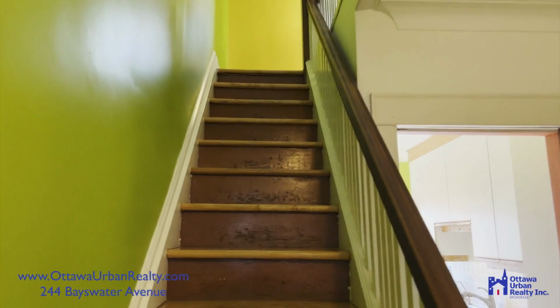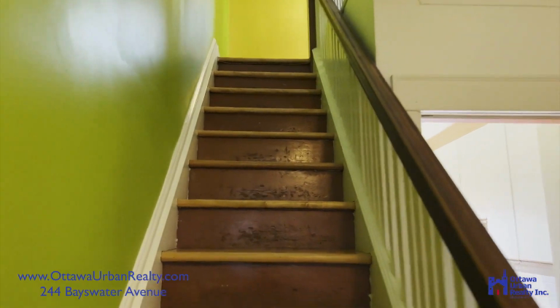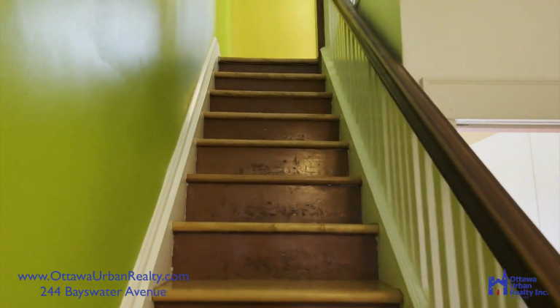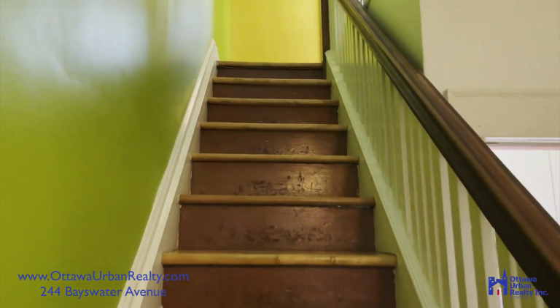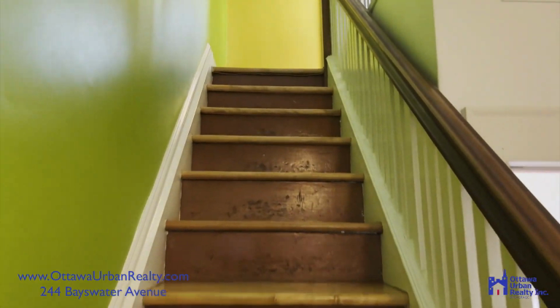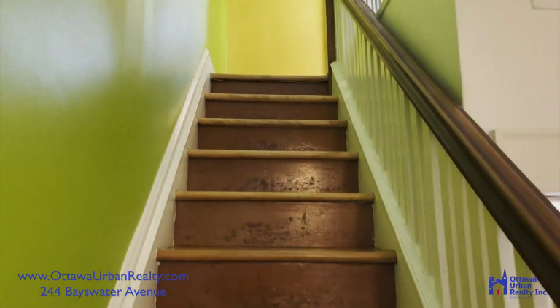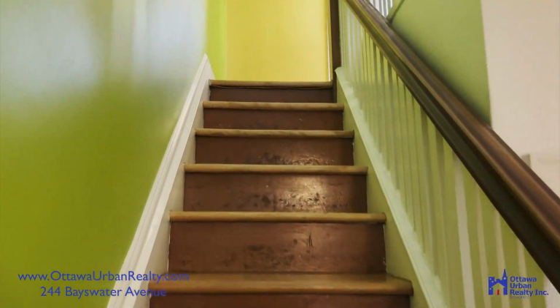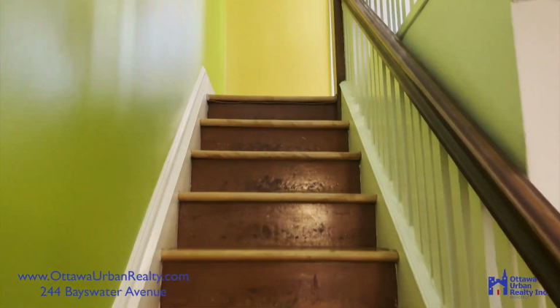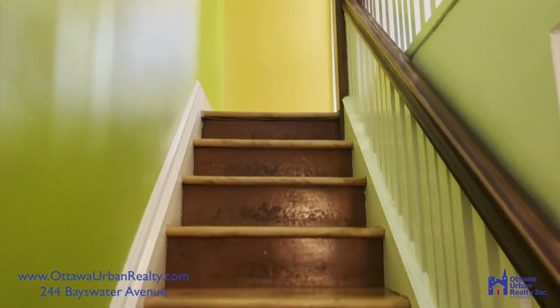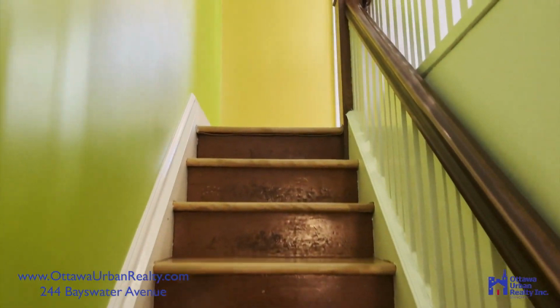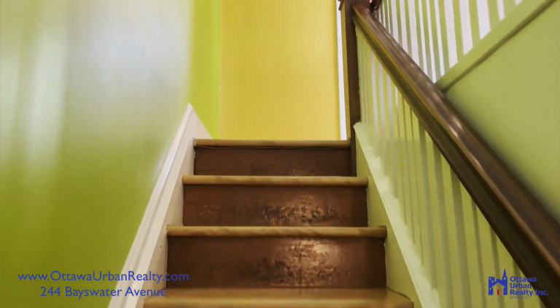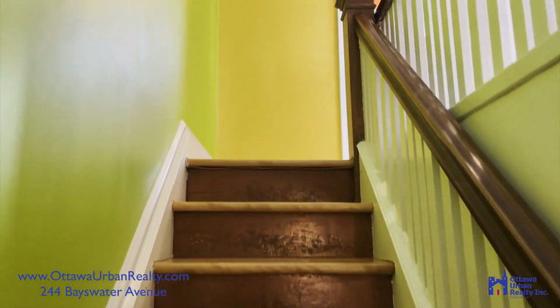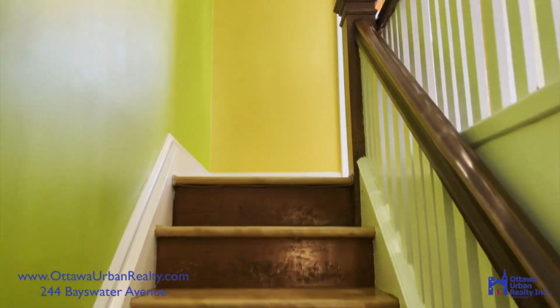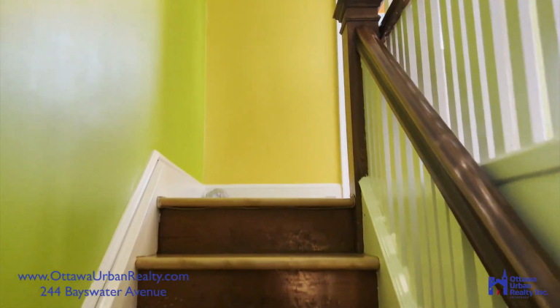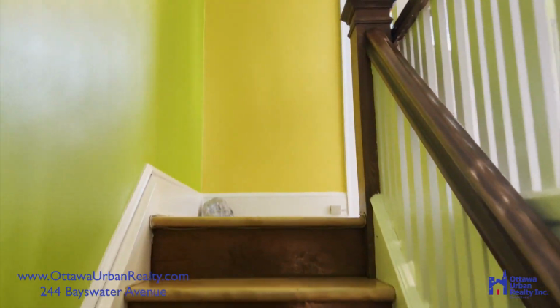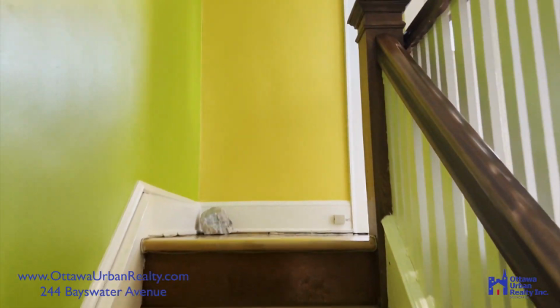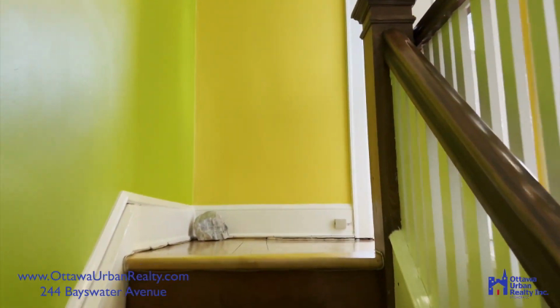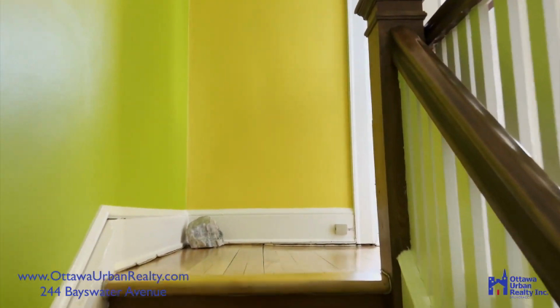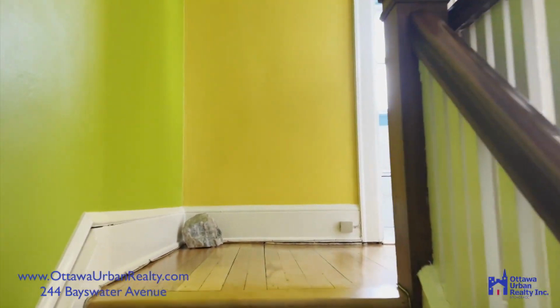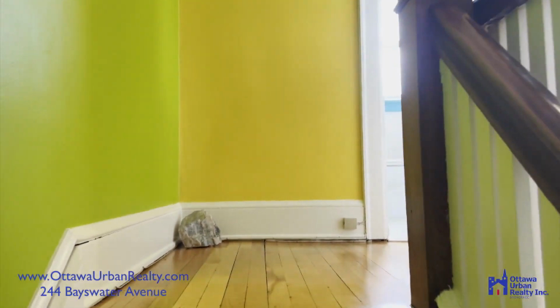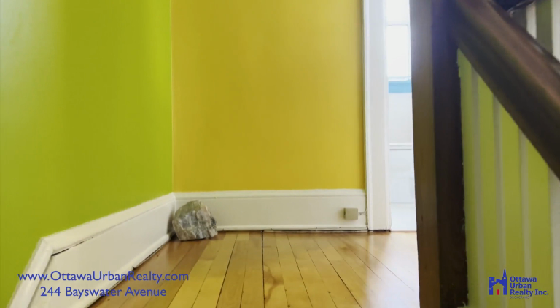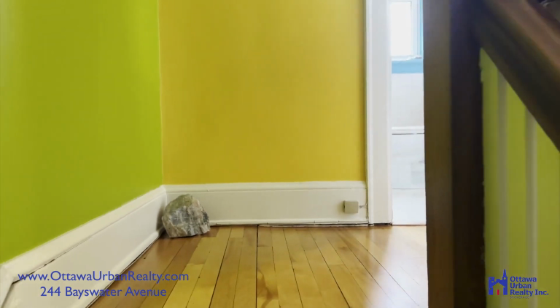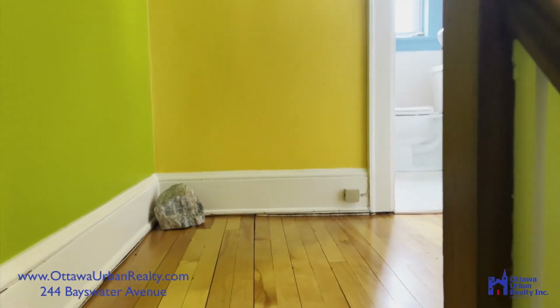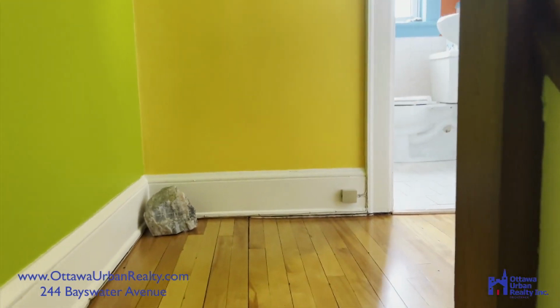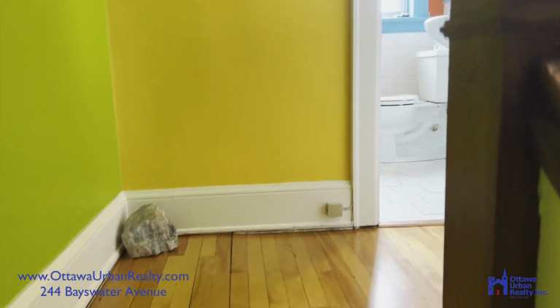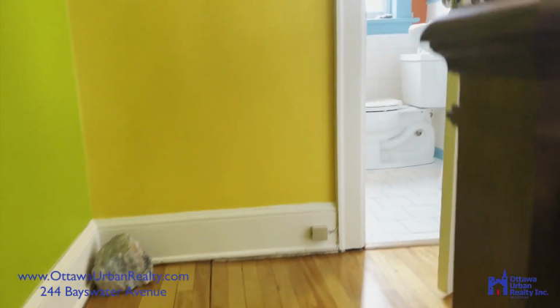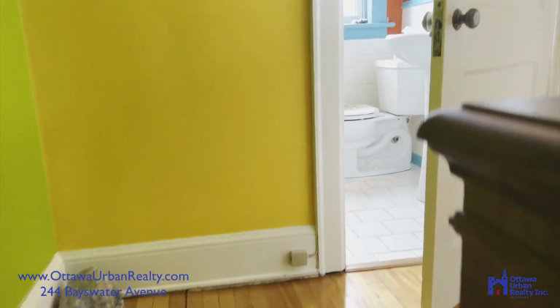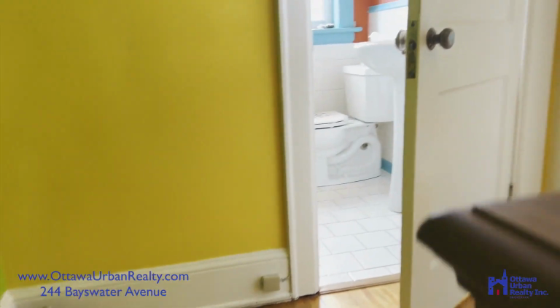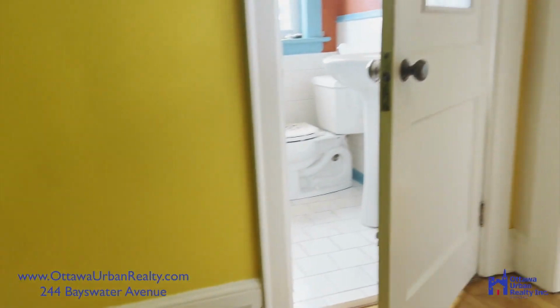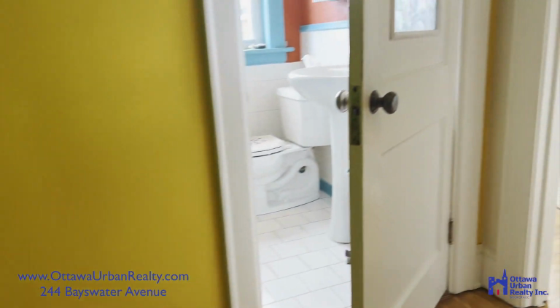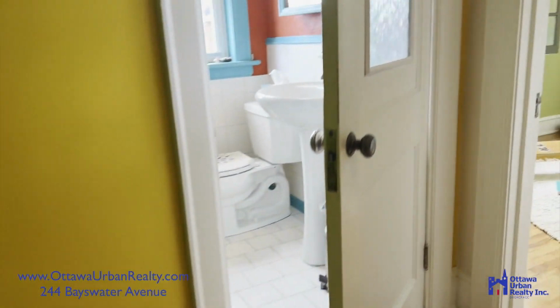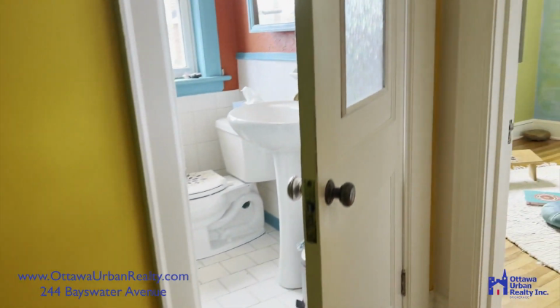Up the stairs to the second floor. More hardwood, as I mentioned. Lovely banister.